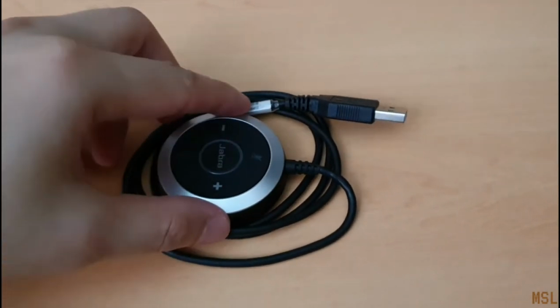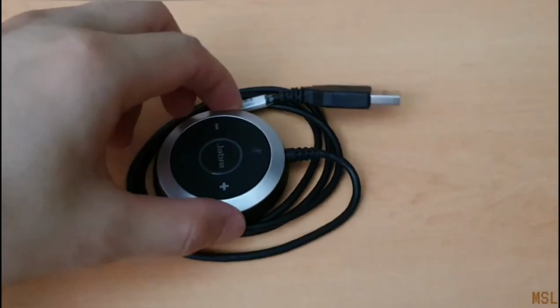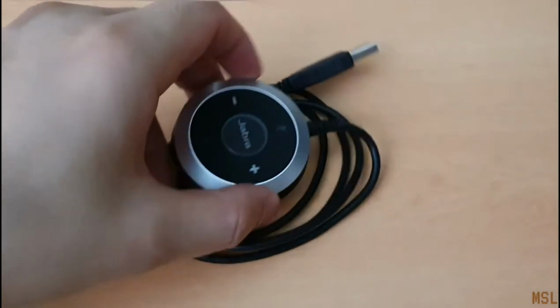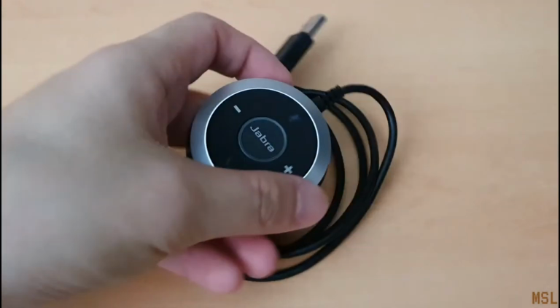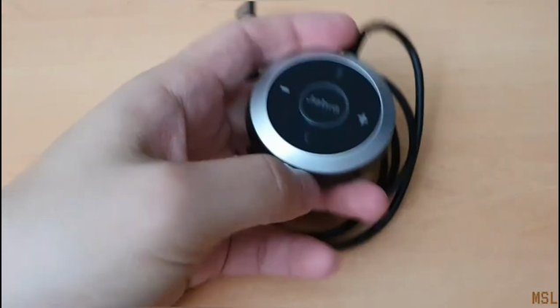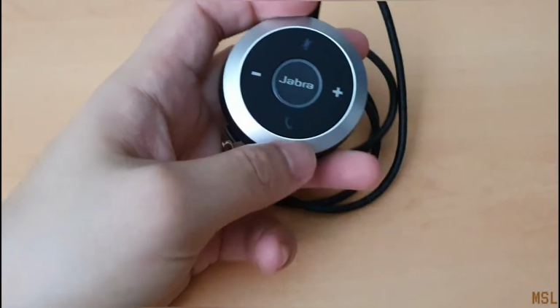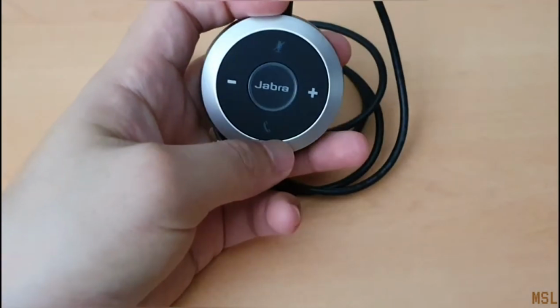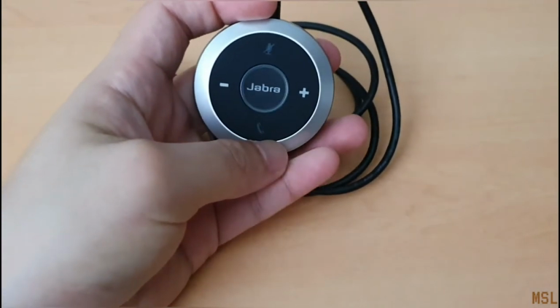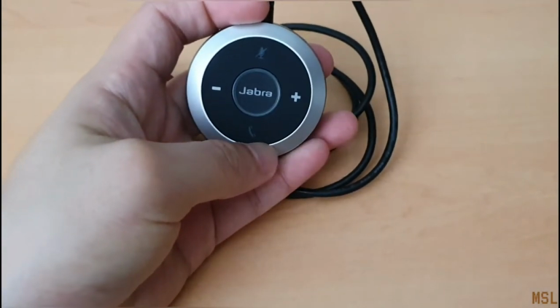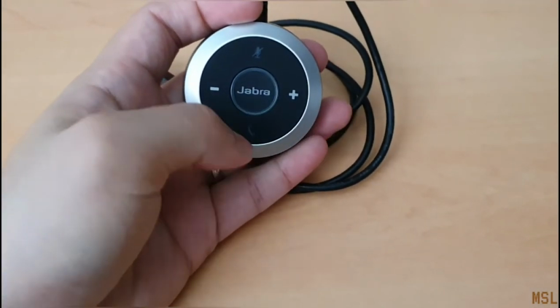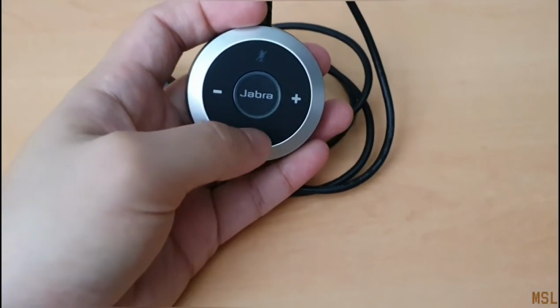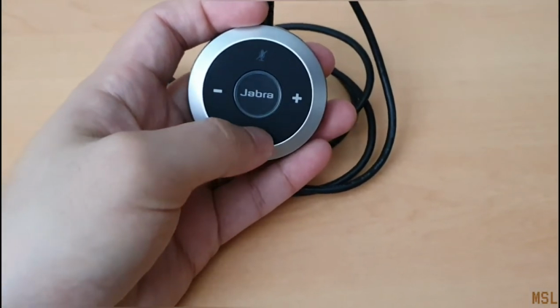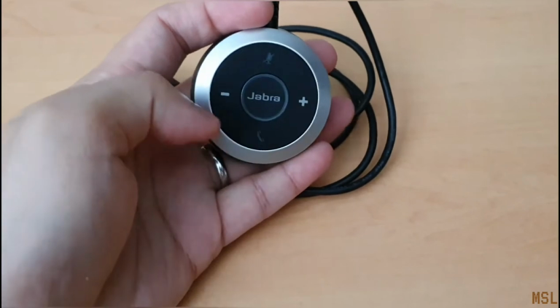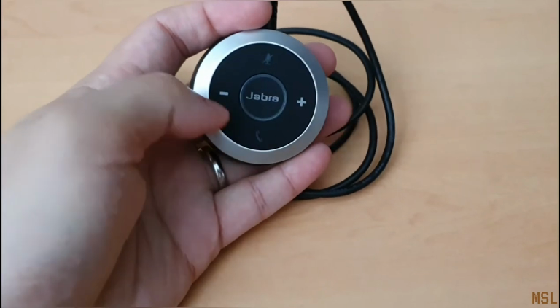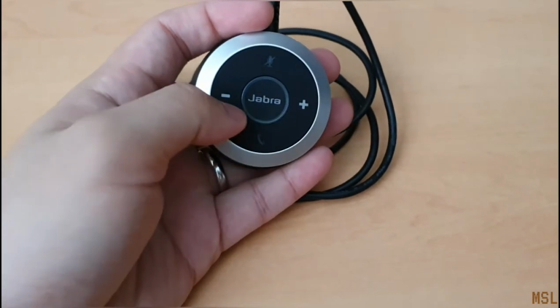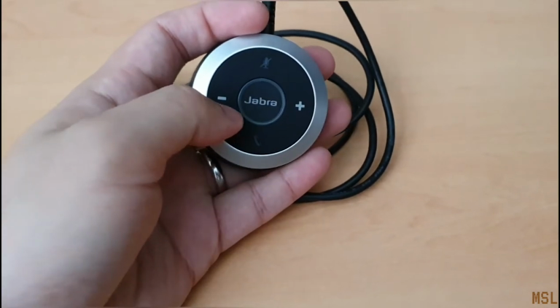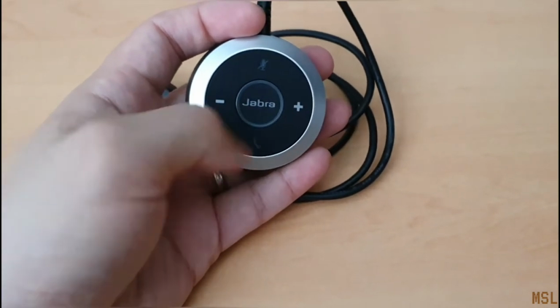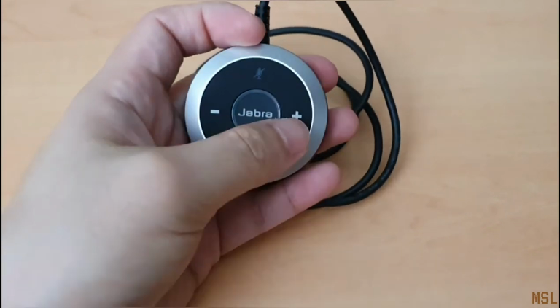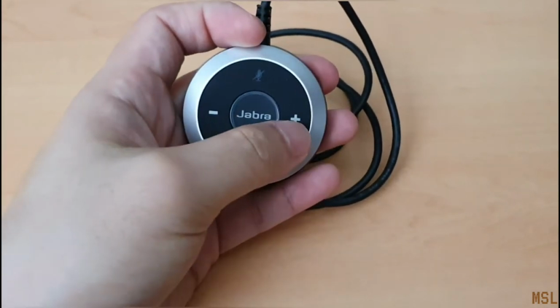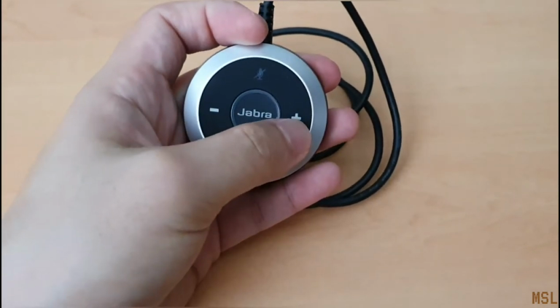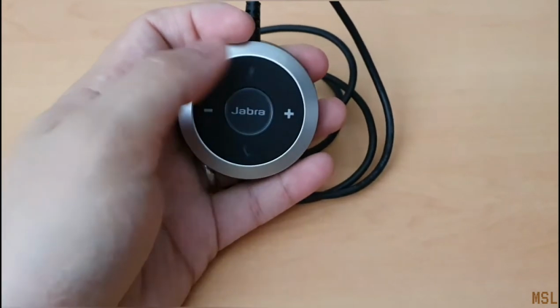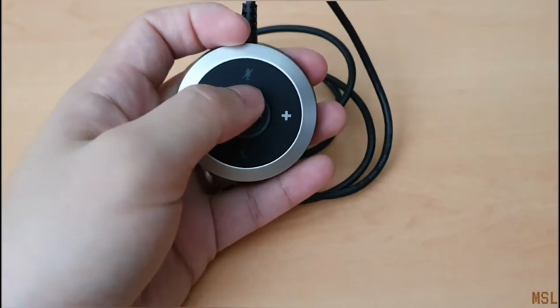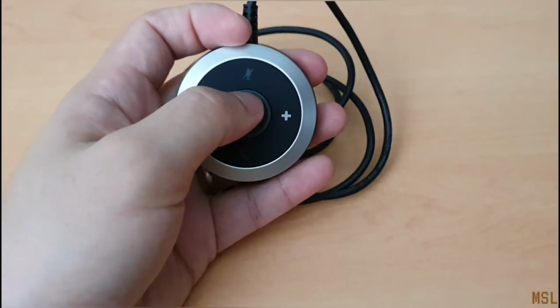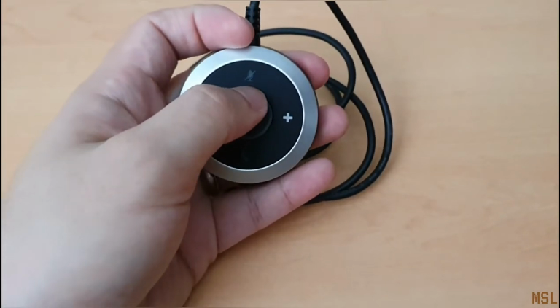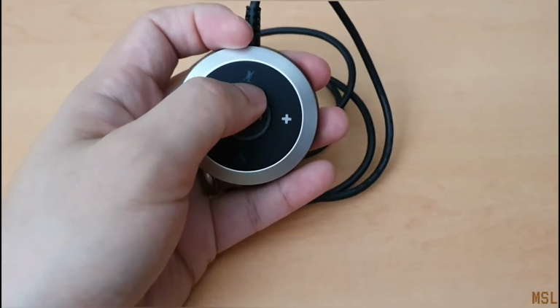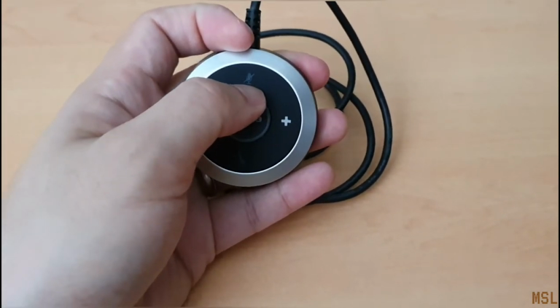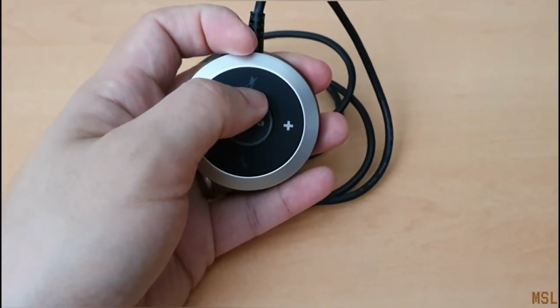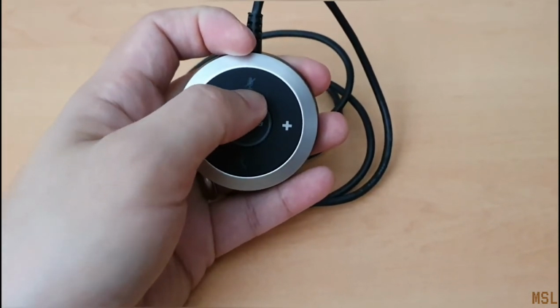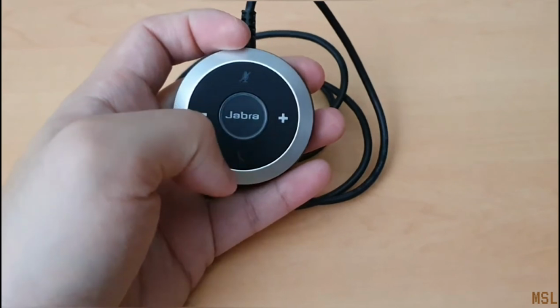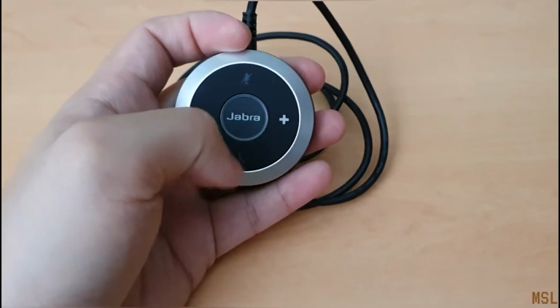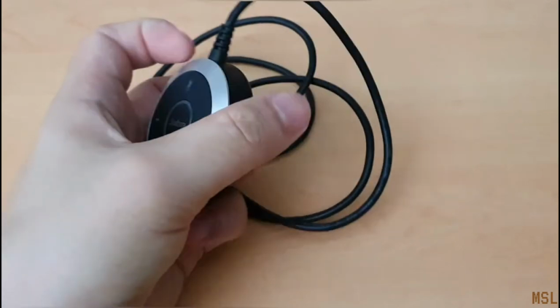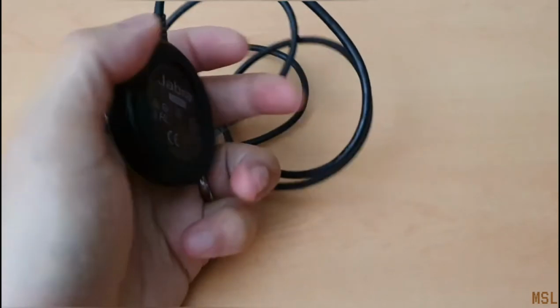Now taking a look at the USB dongle, we have the answer or end call button, the increase or decrease volume, and the mute microphone button.